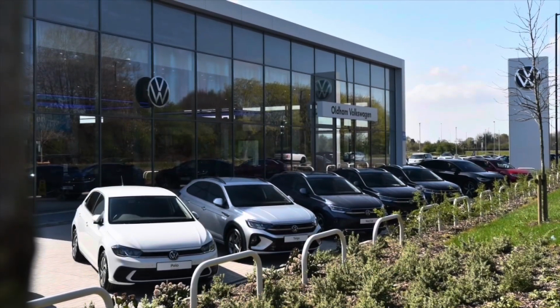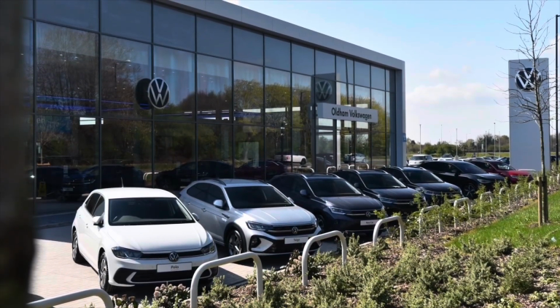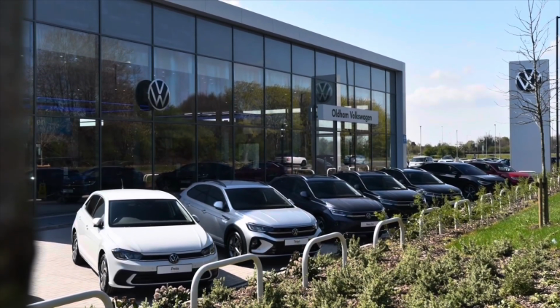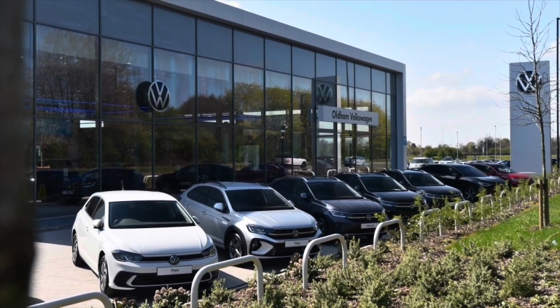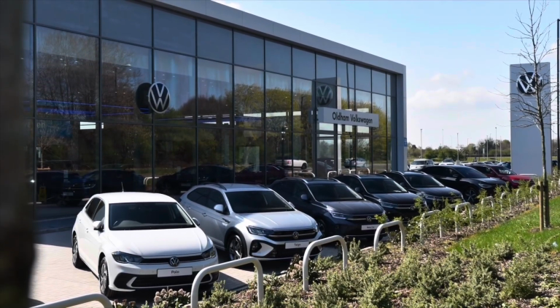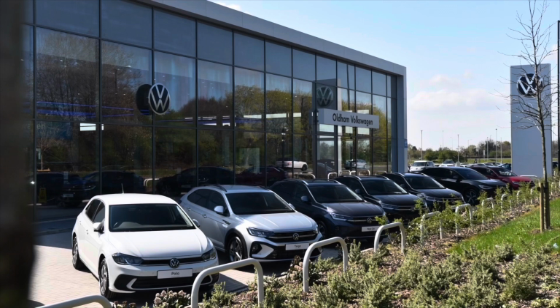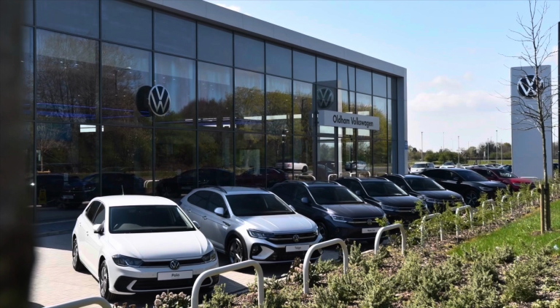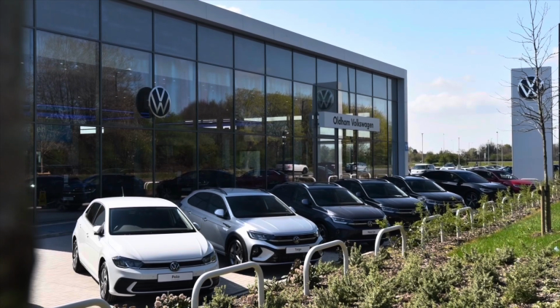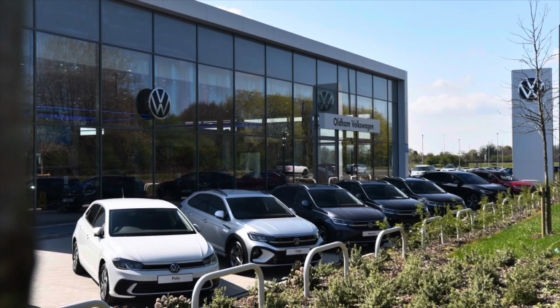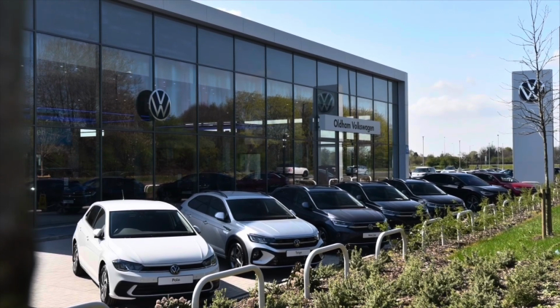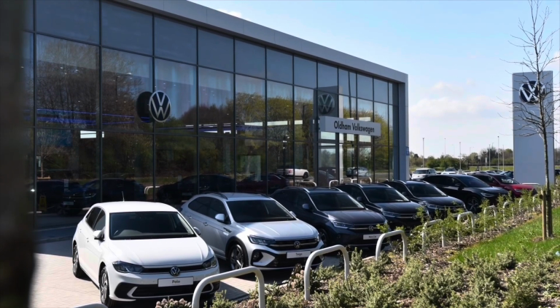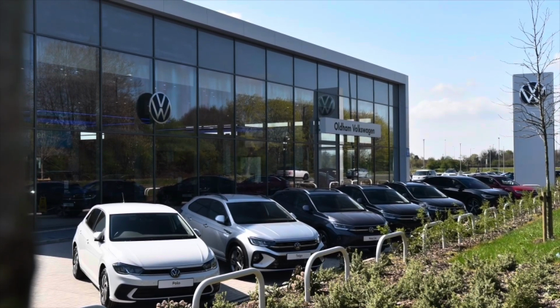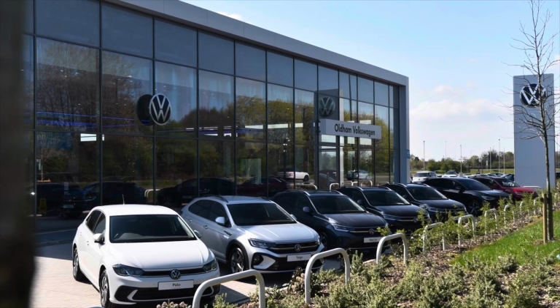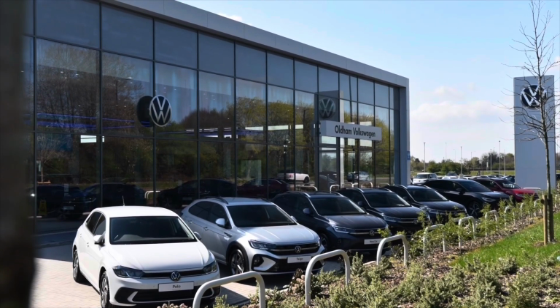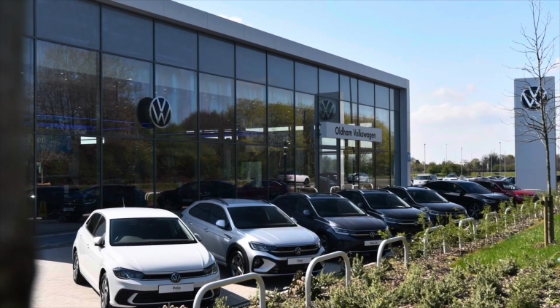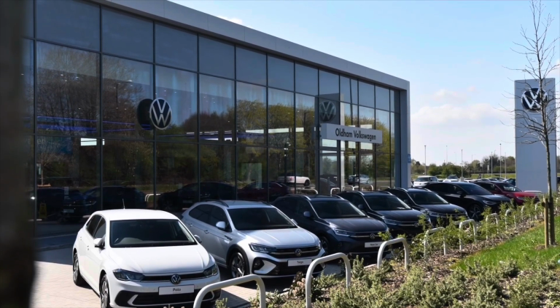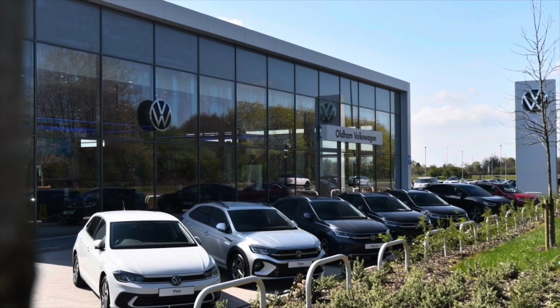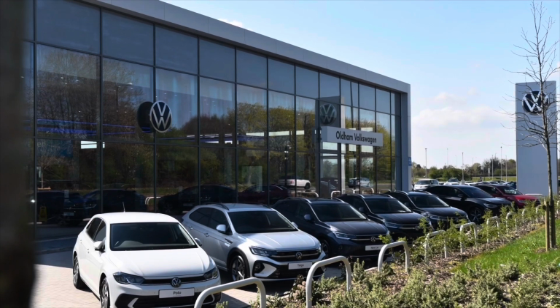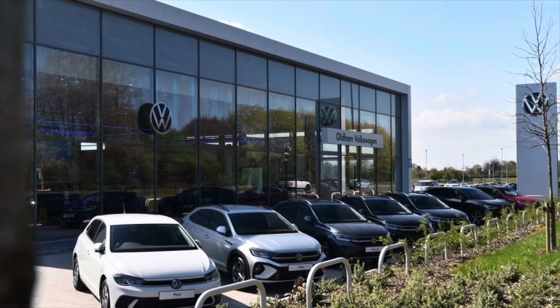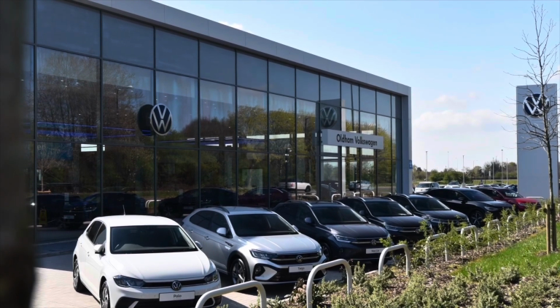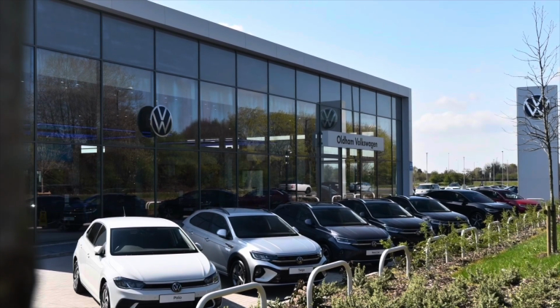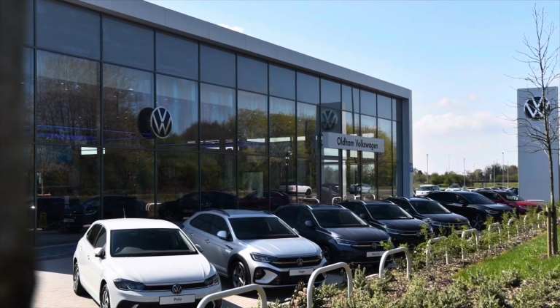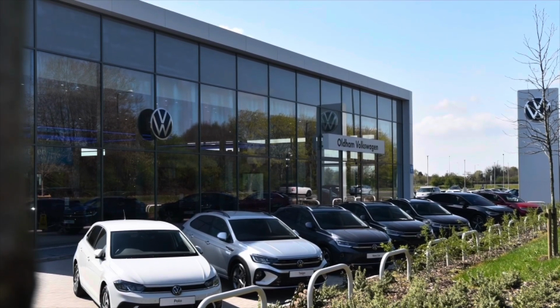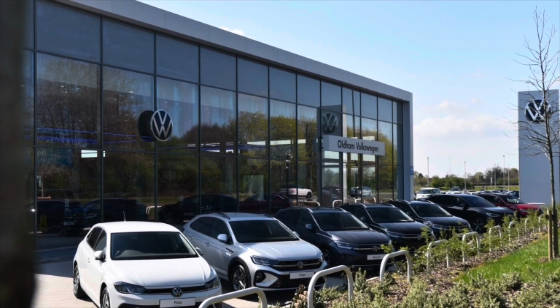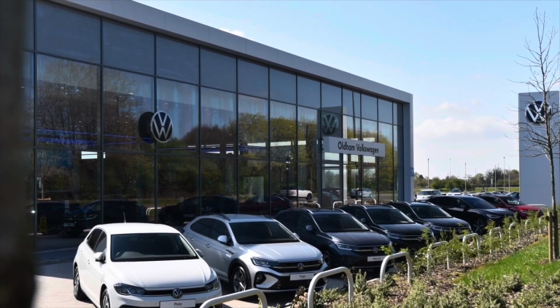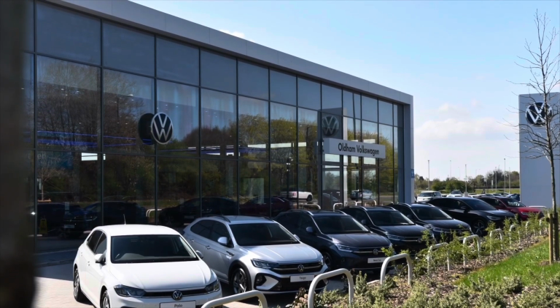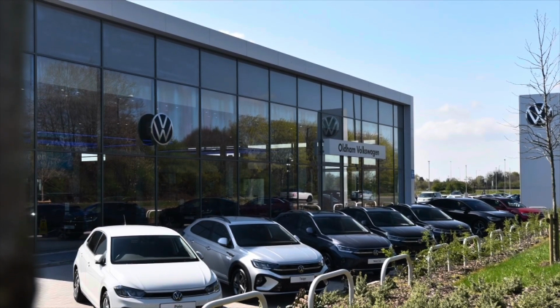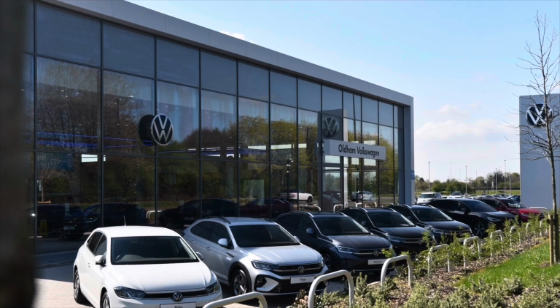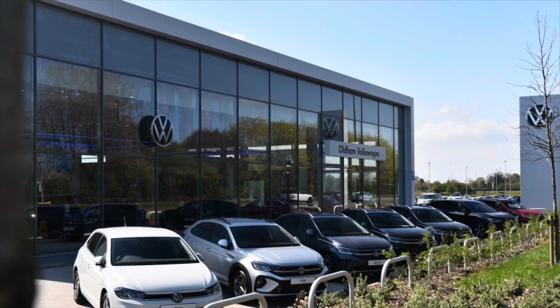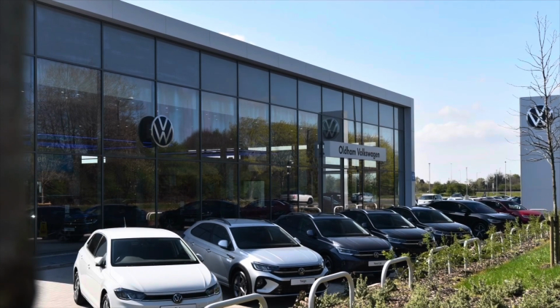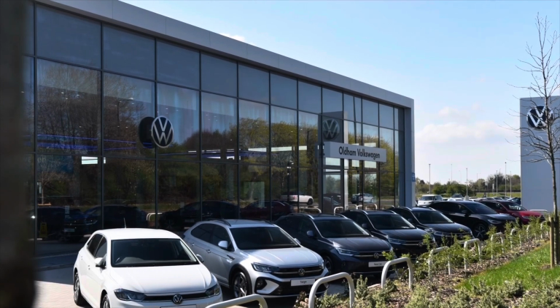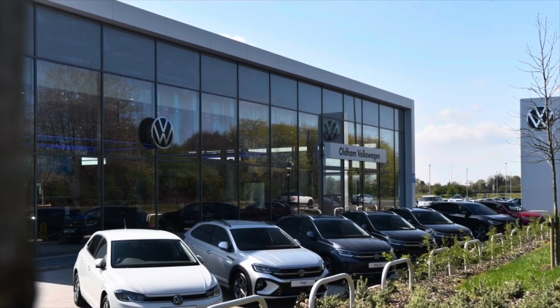This vehicle comes with a minimum of two years Volkswagen approved used warranty alongside two years roadside assistance and much more. To learn more or to book a test drive, please get in touch on 0161 825 8520 — we're more than happy to provide more information, or you can book online today.